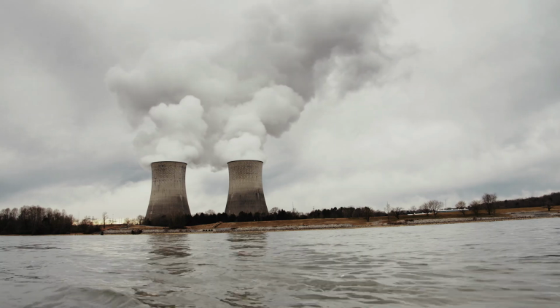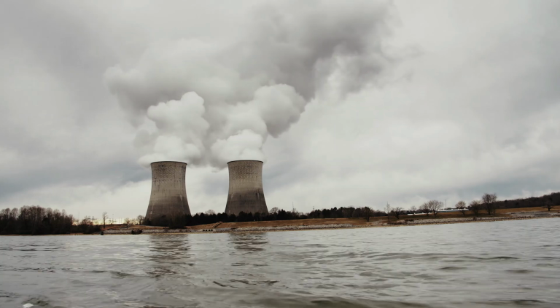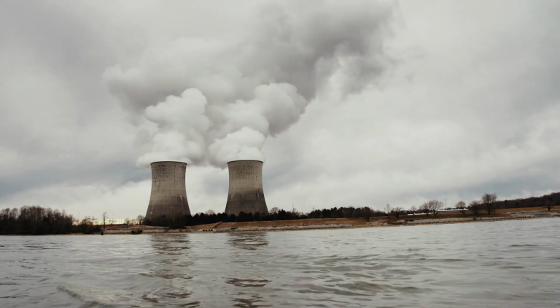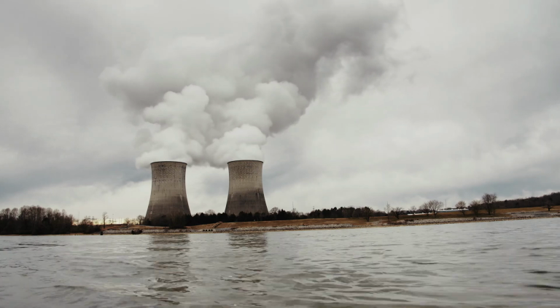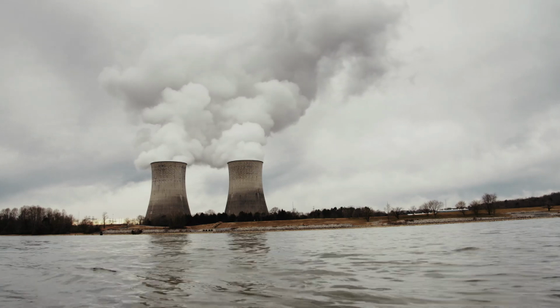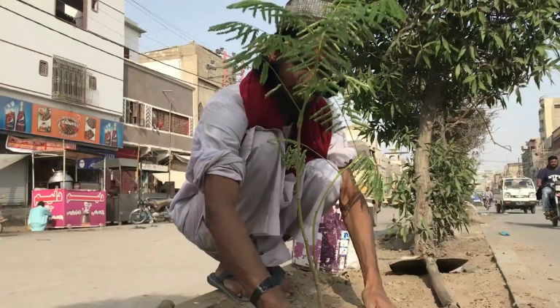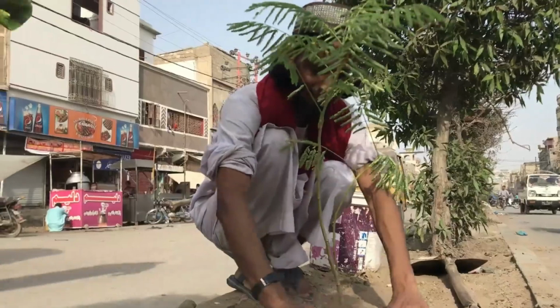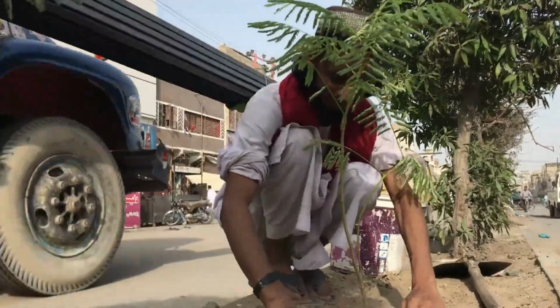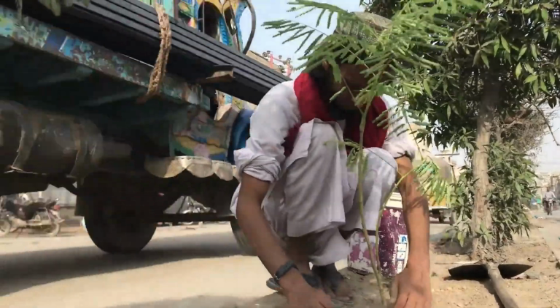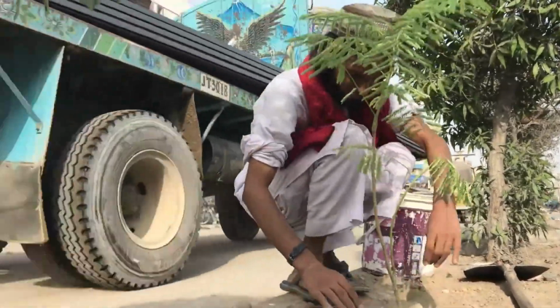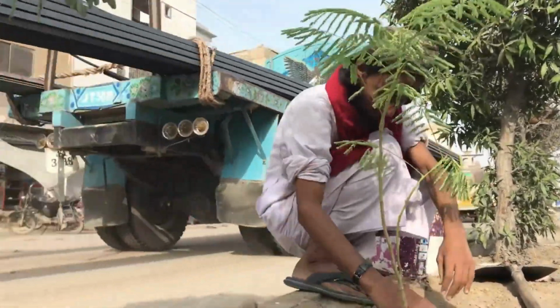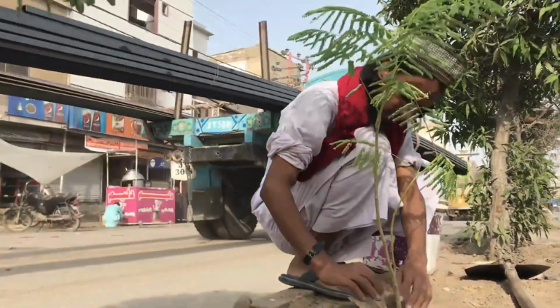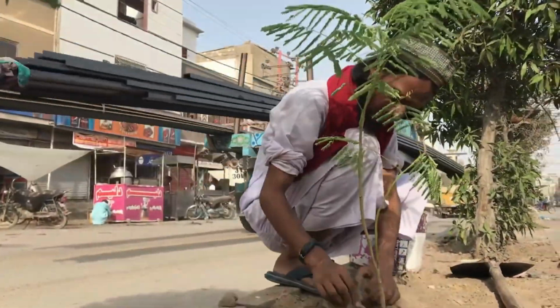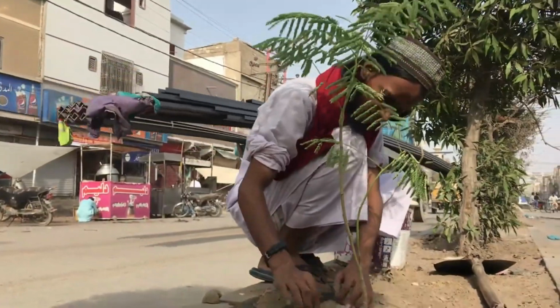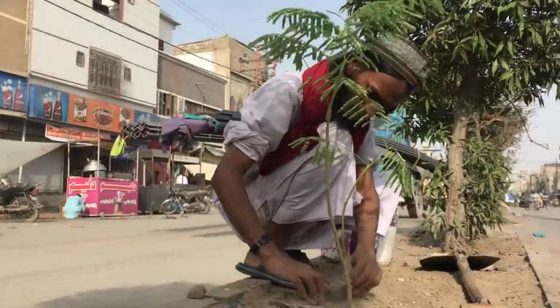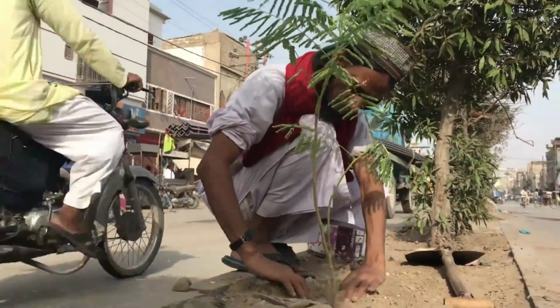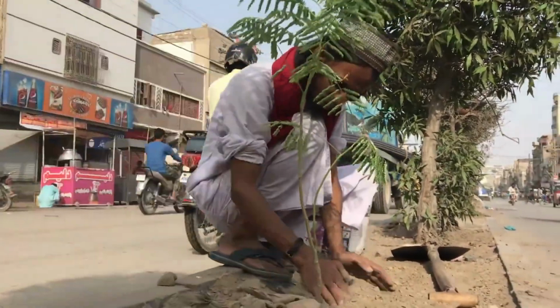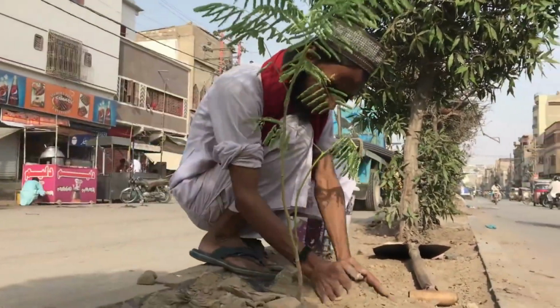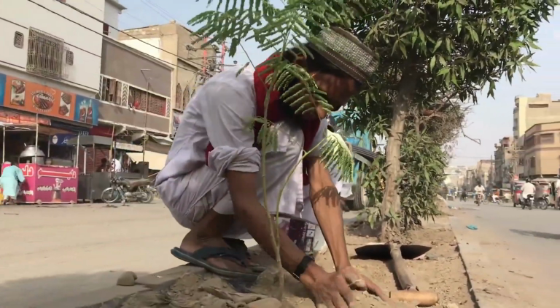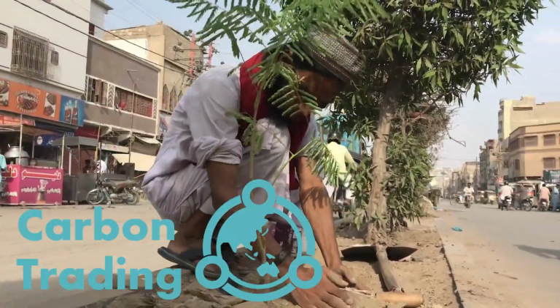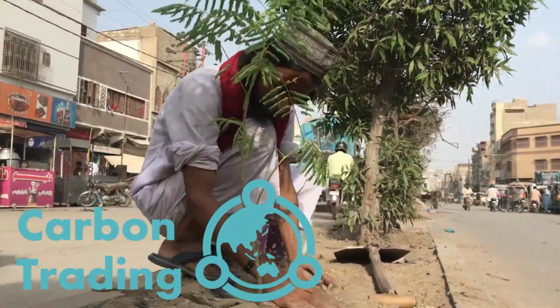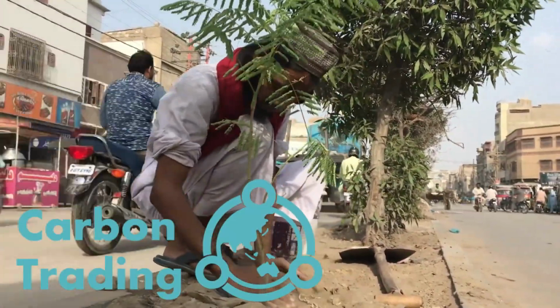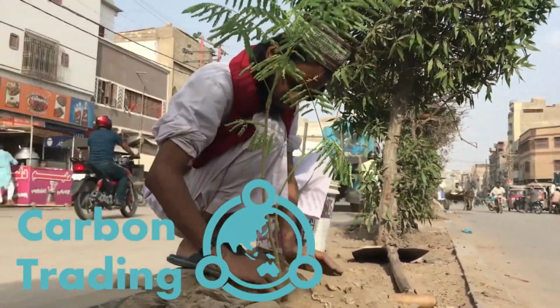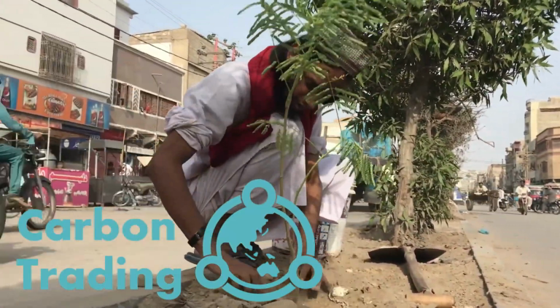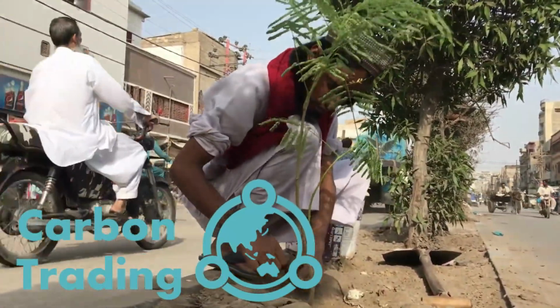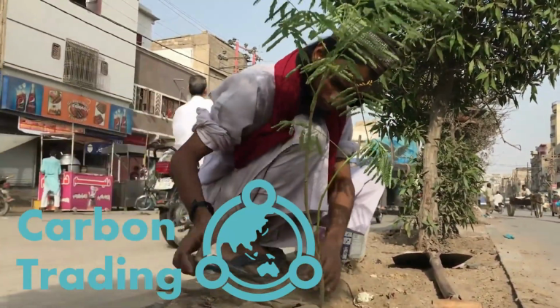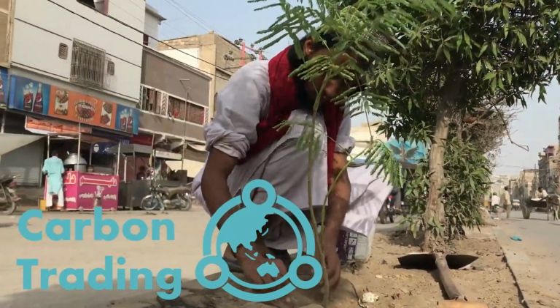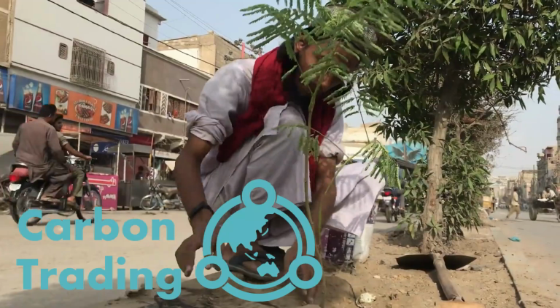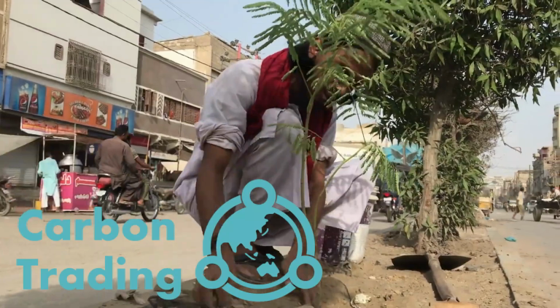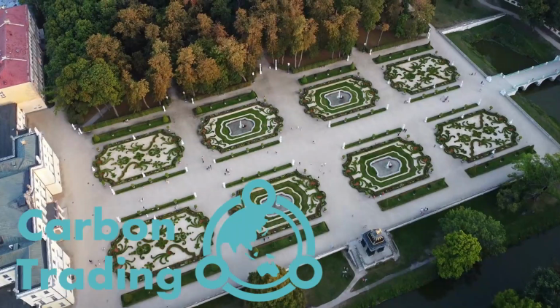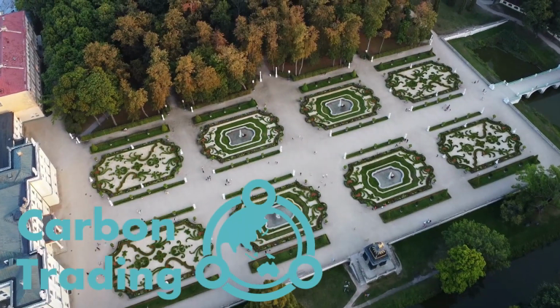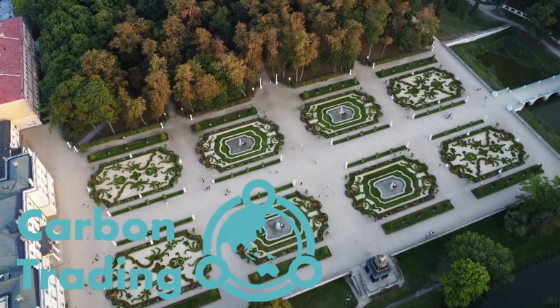When companies reduce their emissions or engage in activities that absorb carbon – like planting trees – they generate these carbon credits. These credits can then be sold or traded to other companies that need them to meet emissions reduction targets.